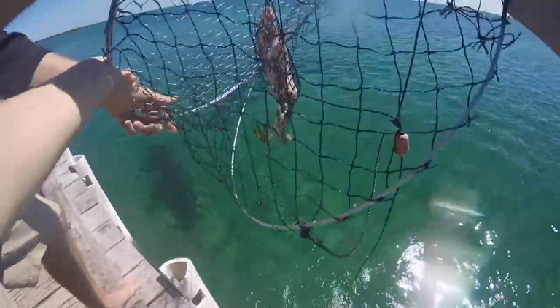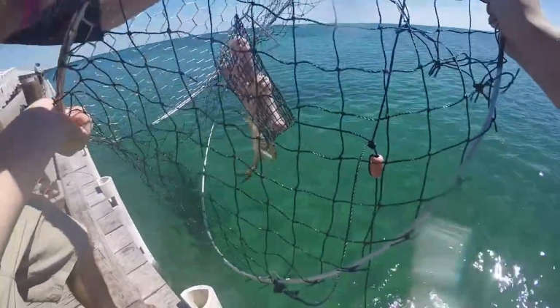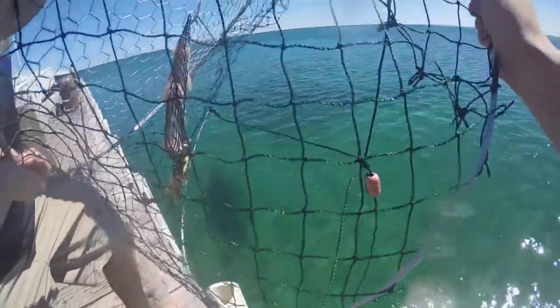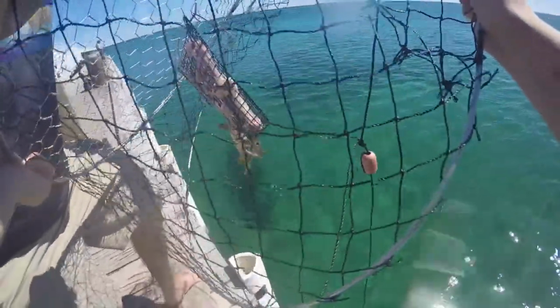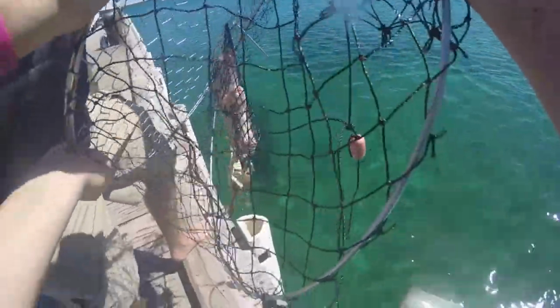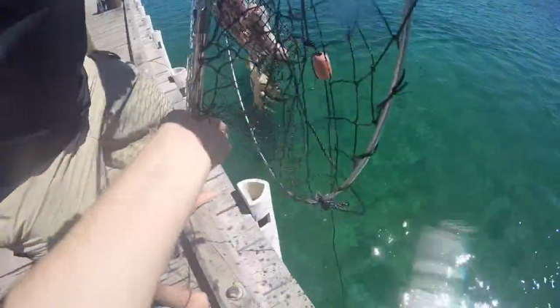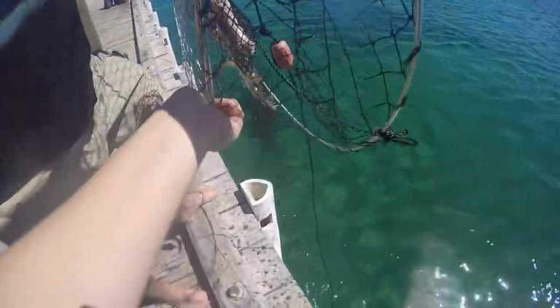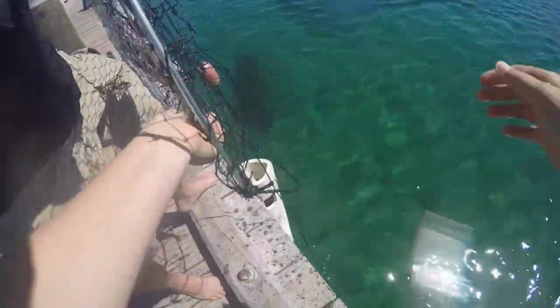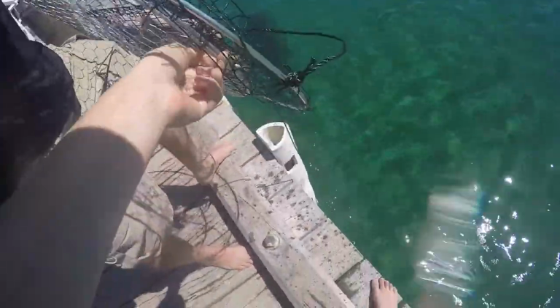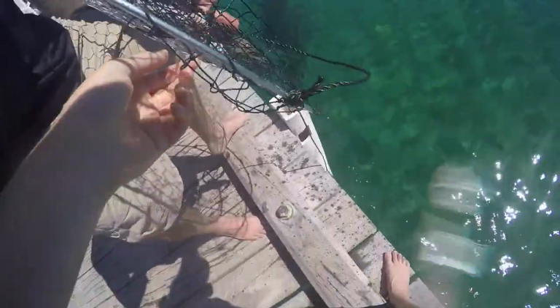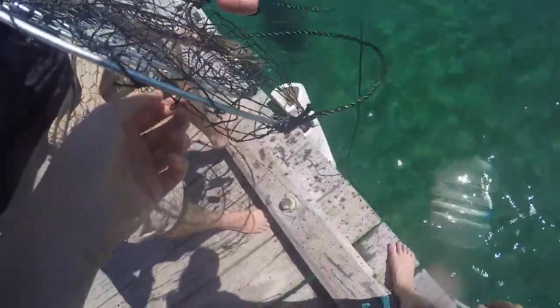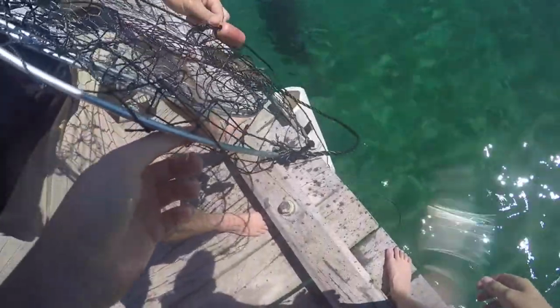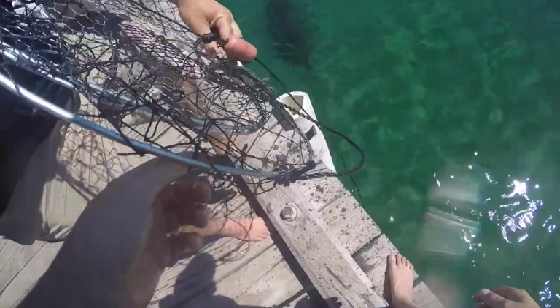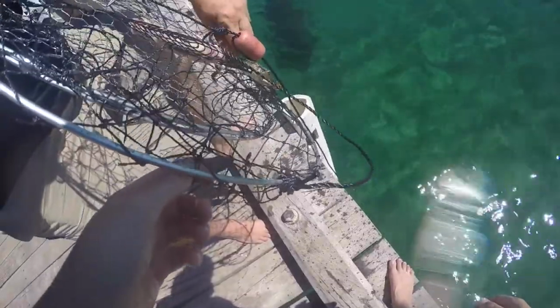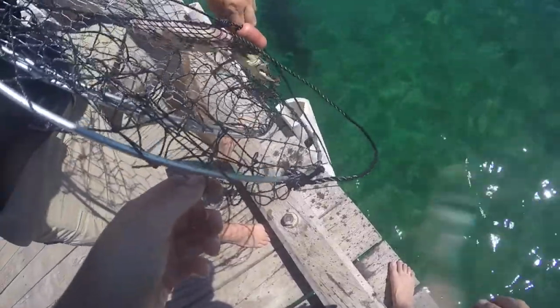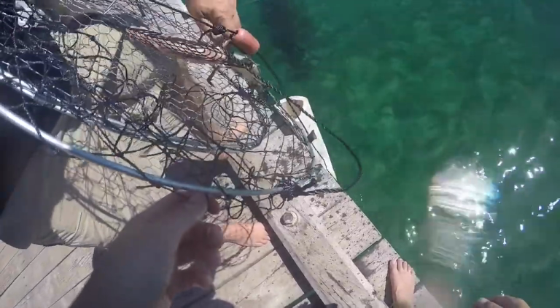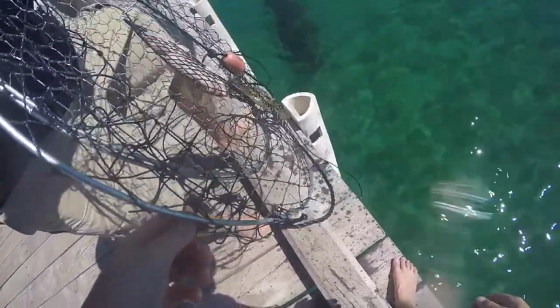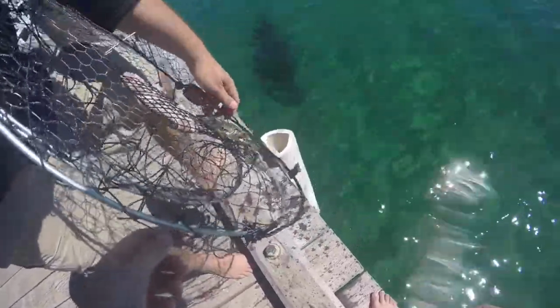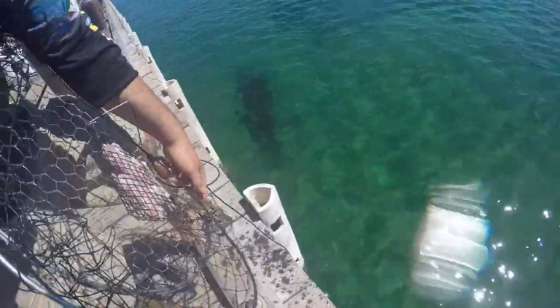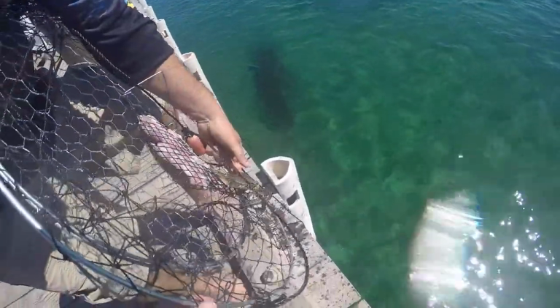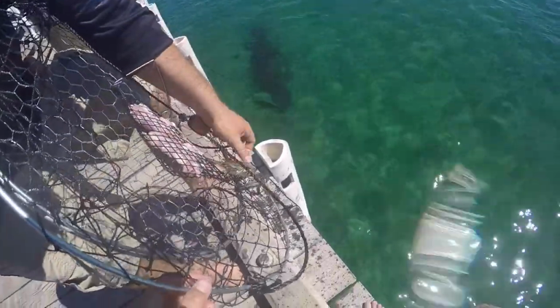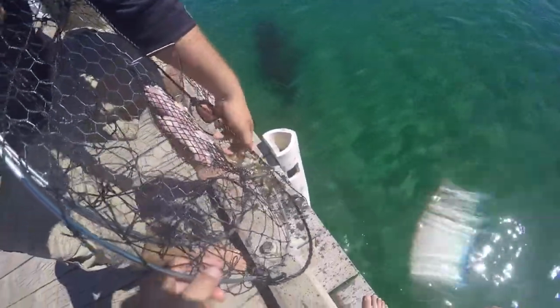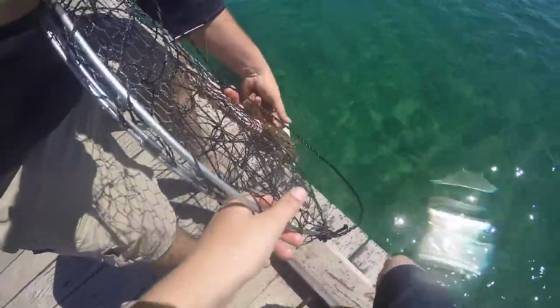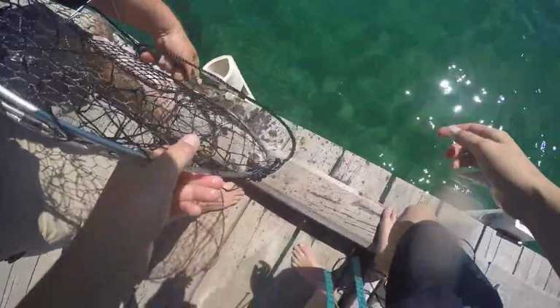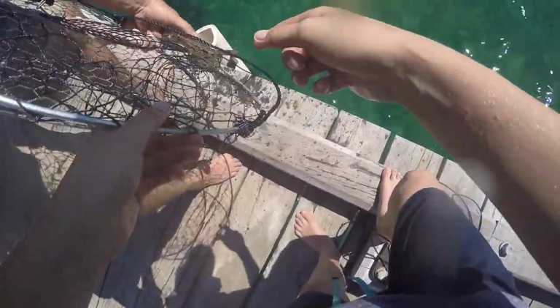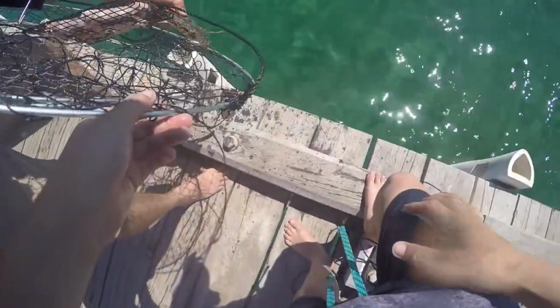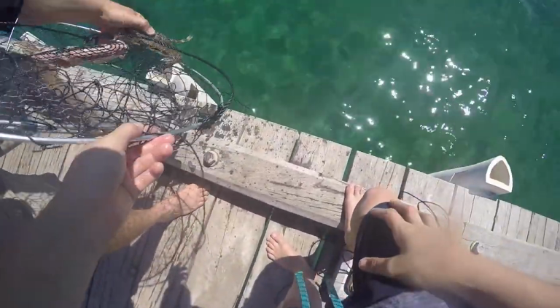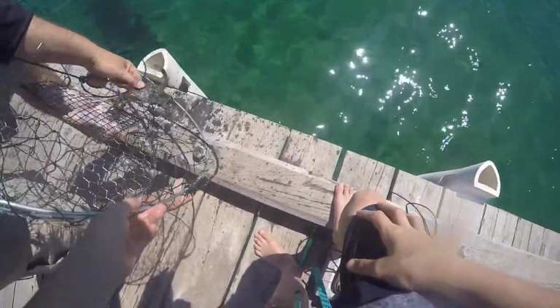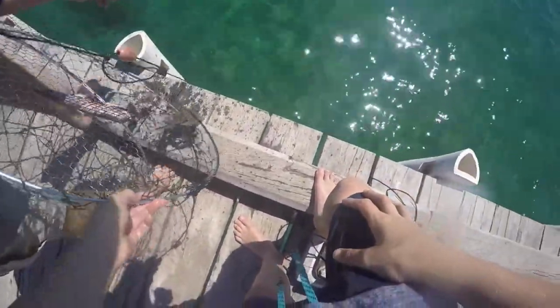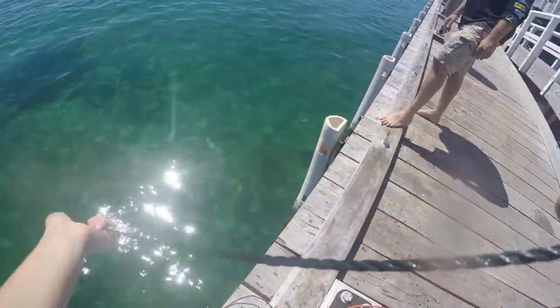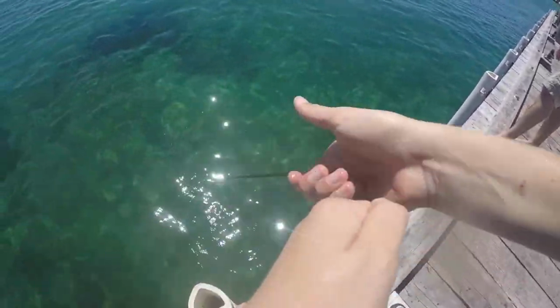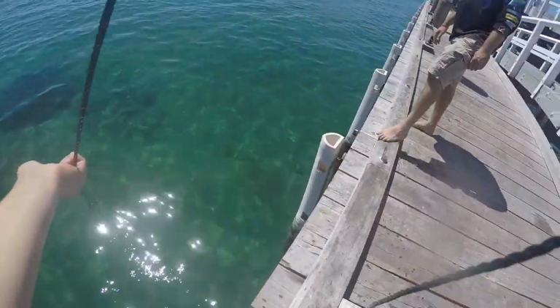He's holding on to the food — you just gotta let it go buddy. It's good food, but if you're bigger there's a crab in there.